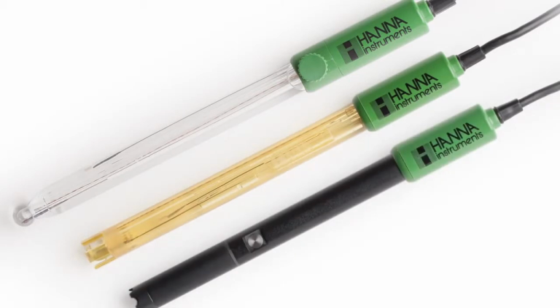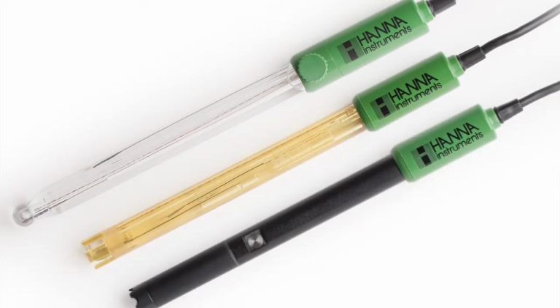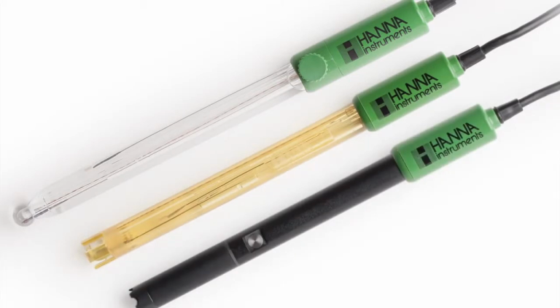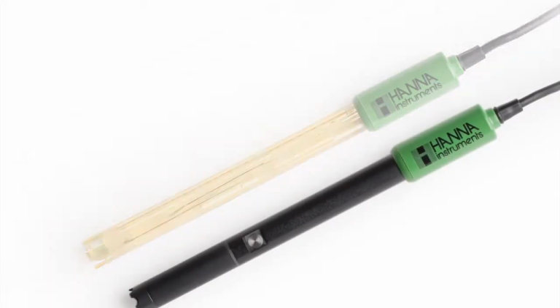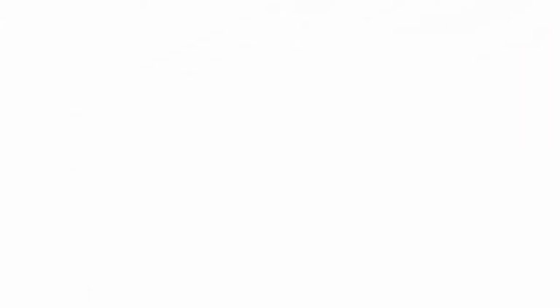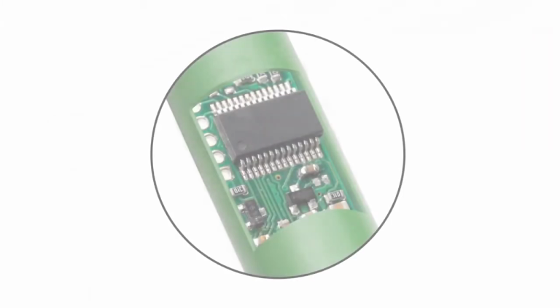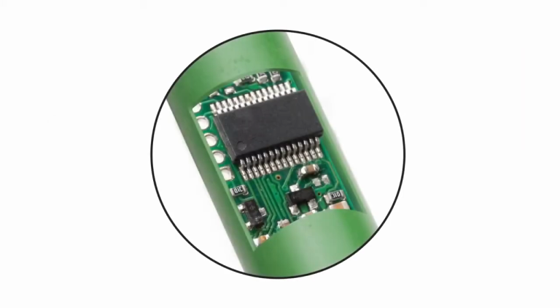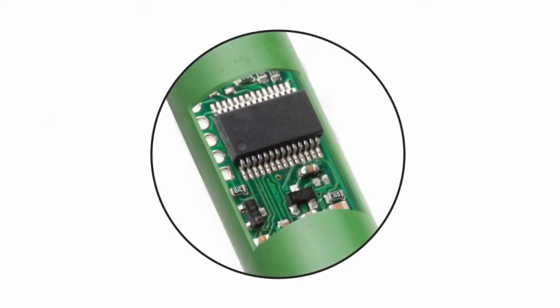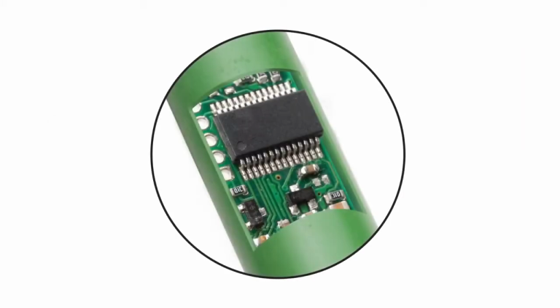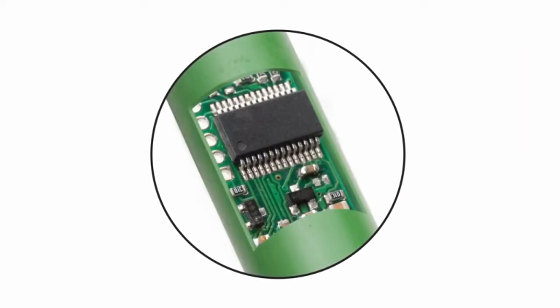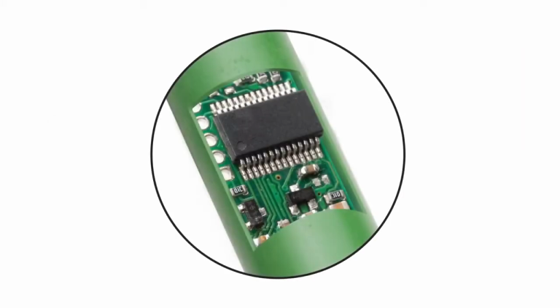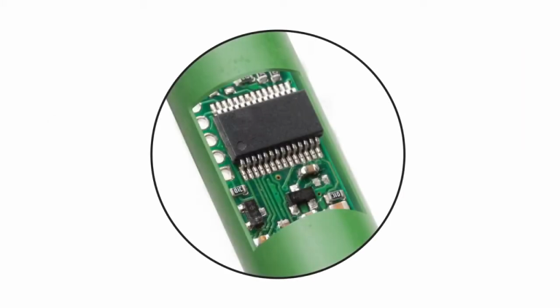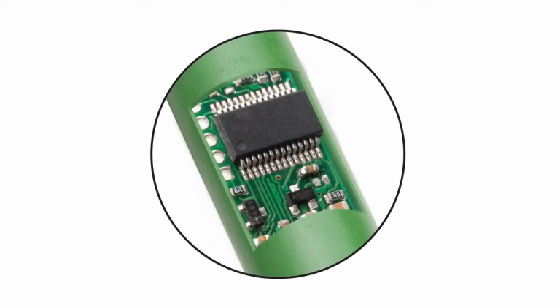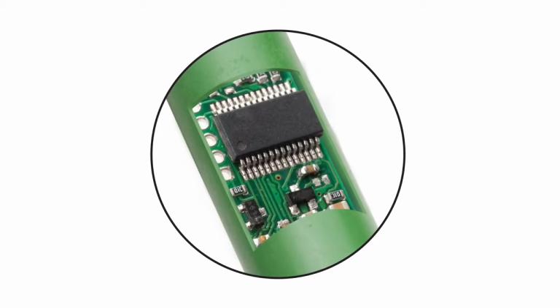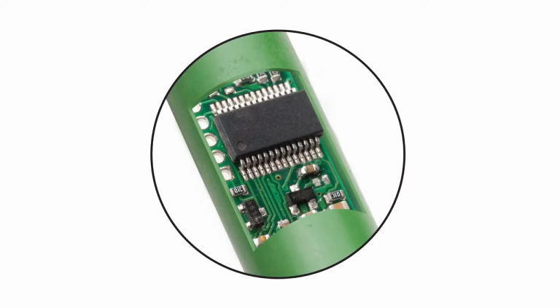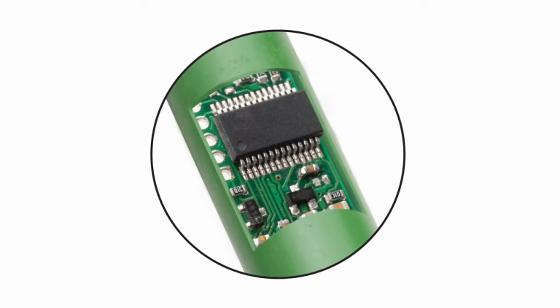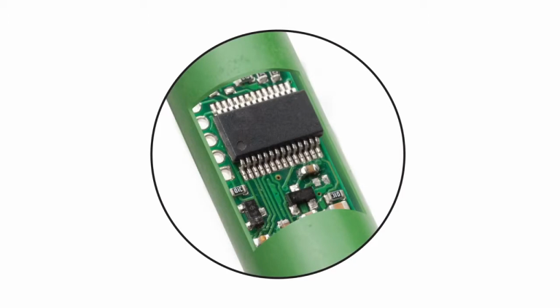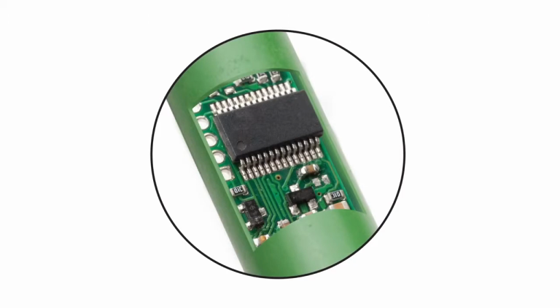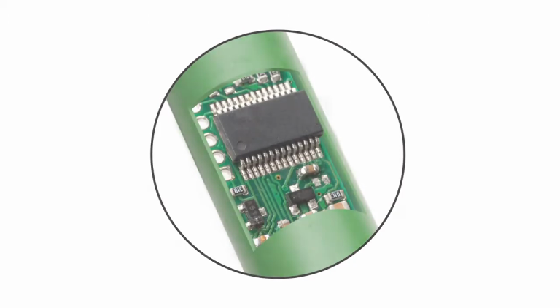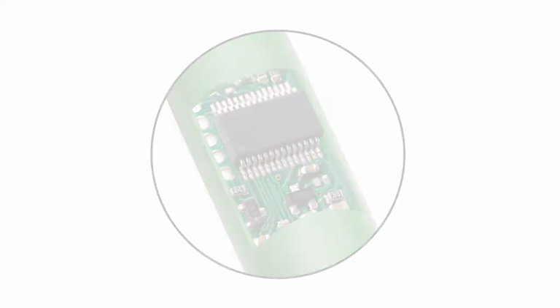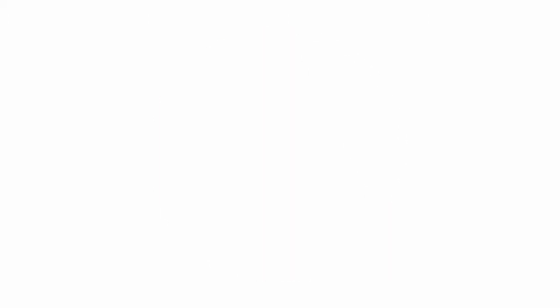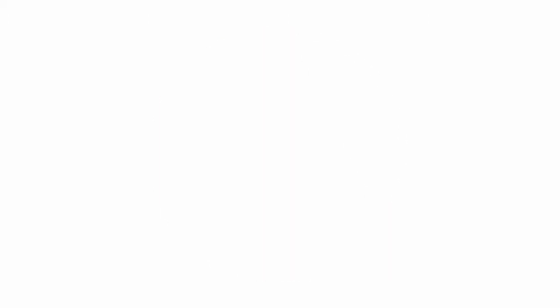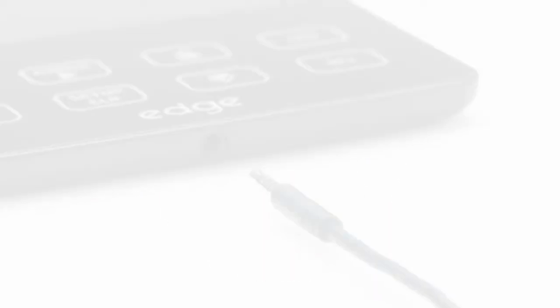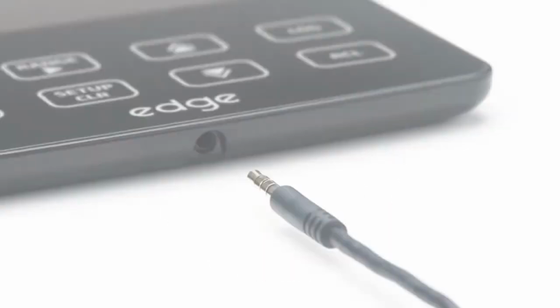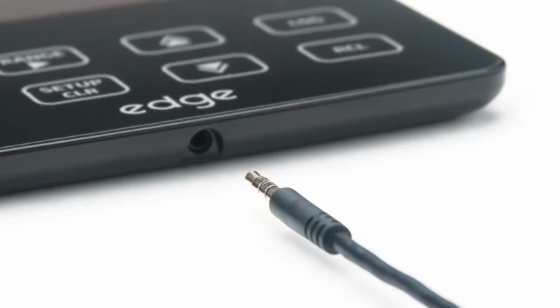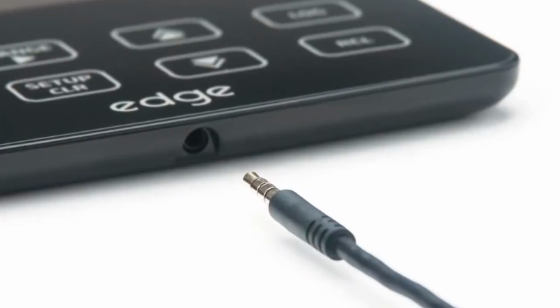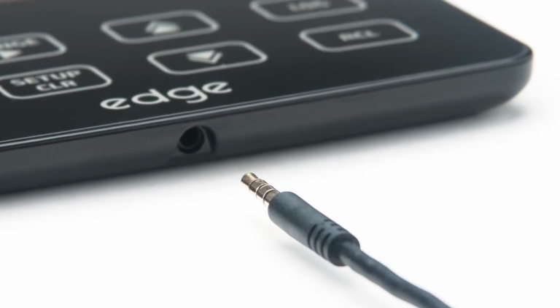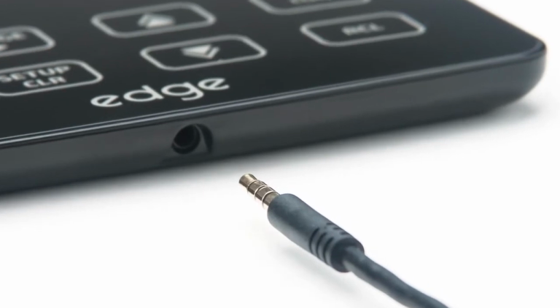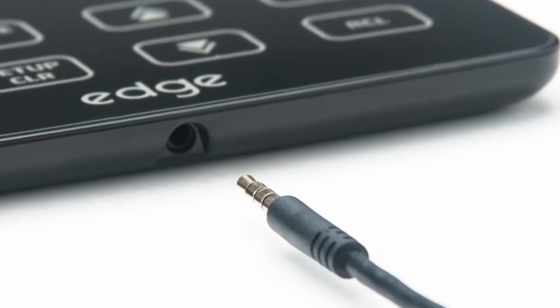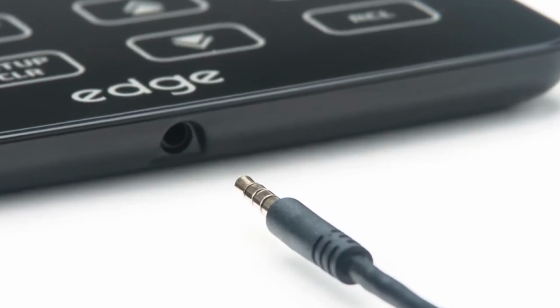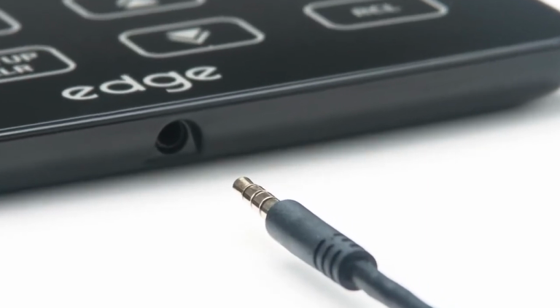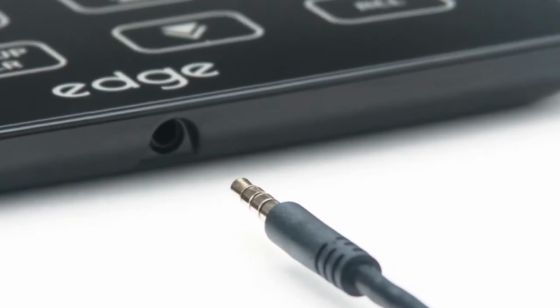These digital electrodes are auto-recognized, providing sensor type, calibration data, and serial number. They connect to EDGE with an easy-to-plug-in 3.5mm connector.